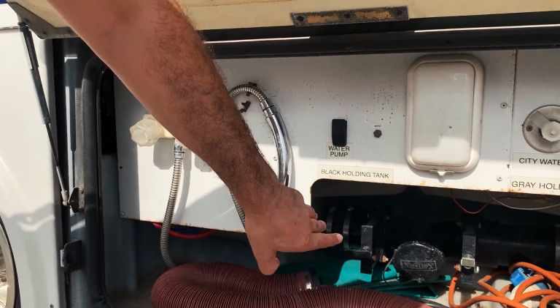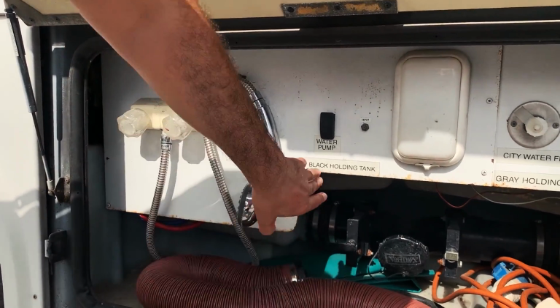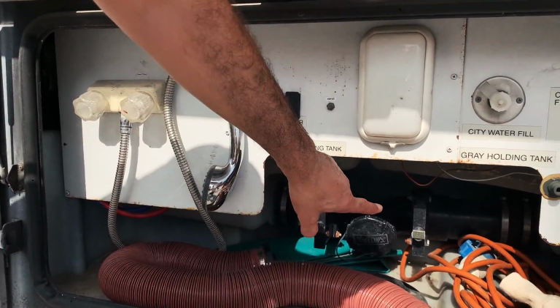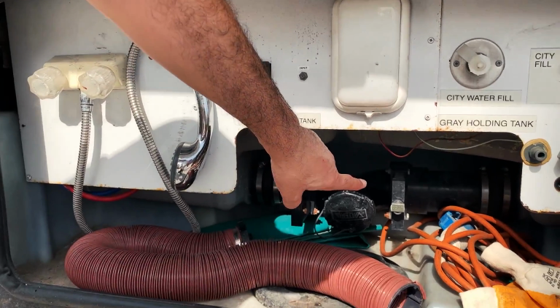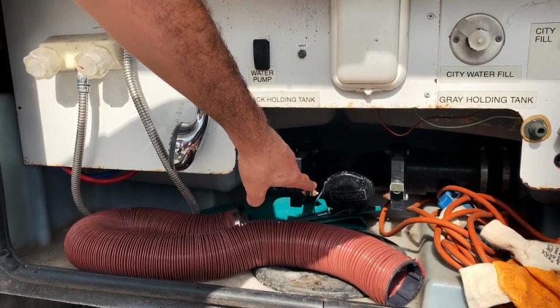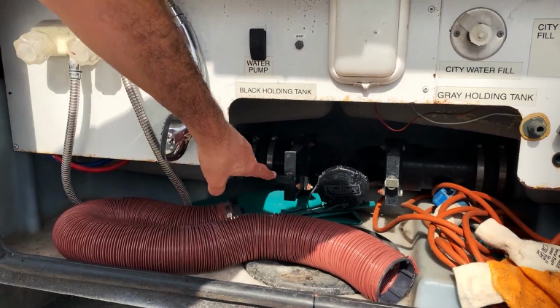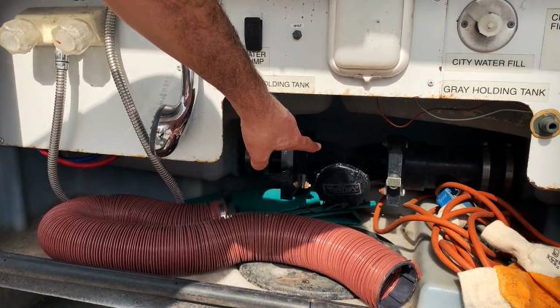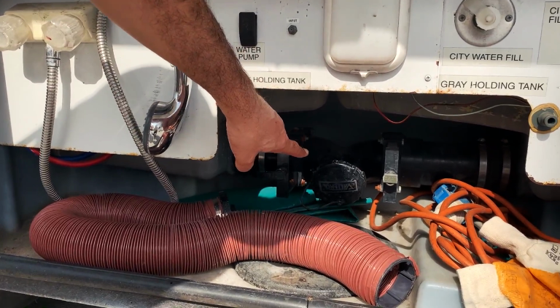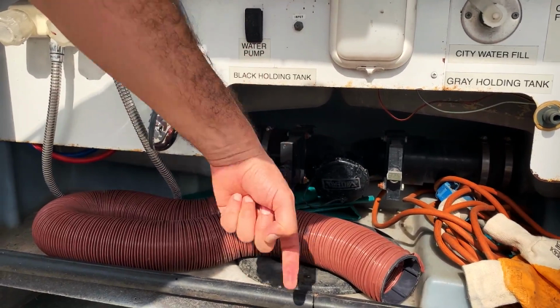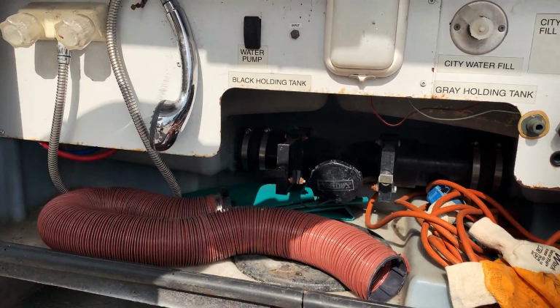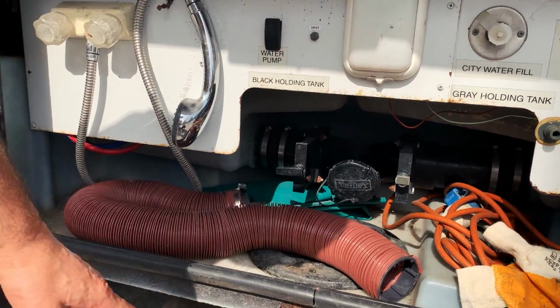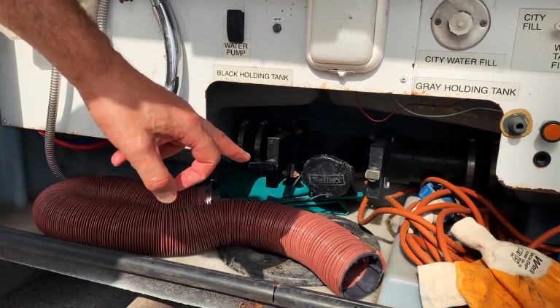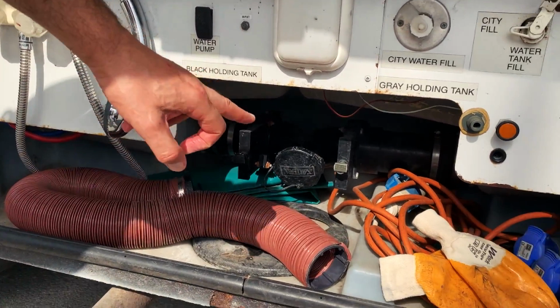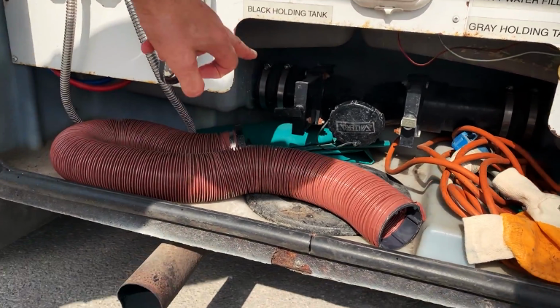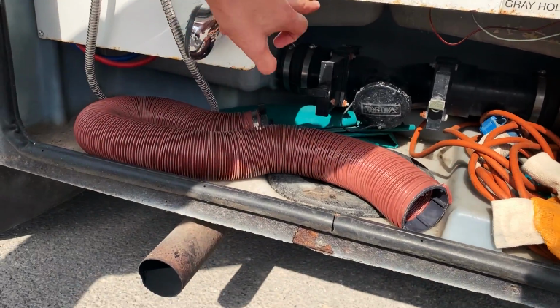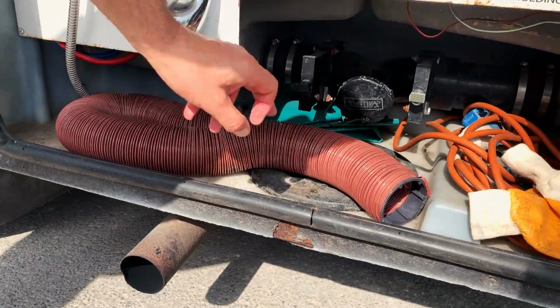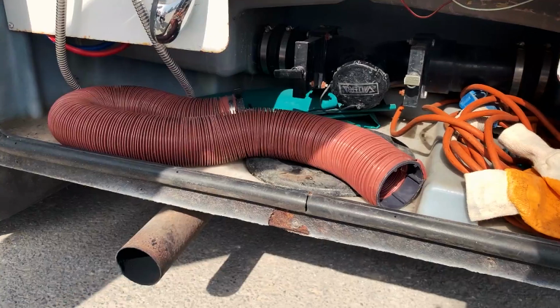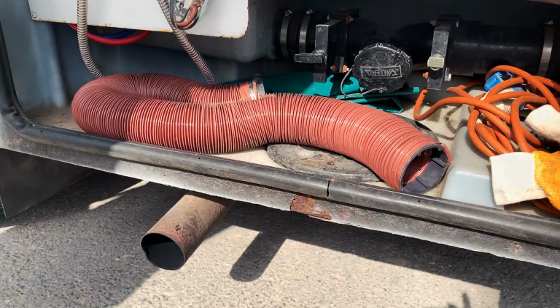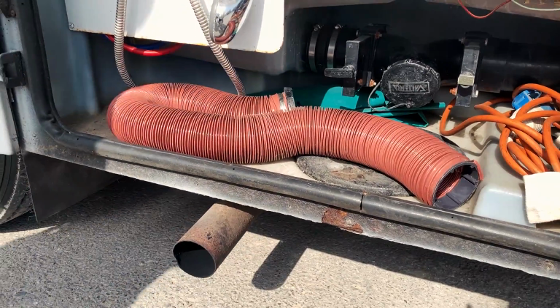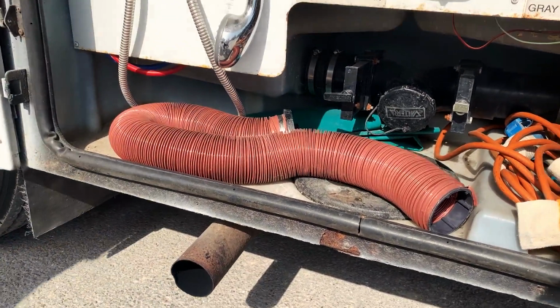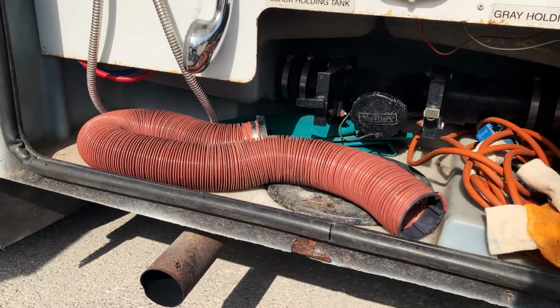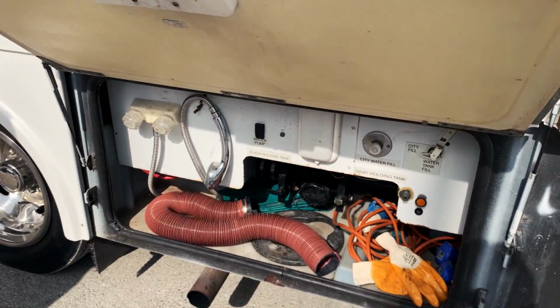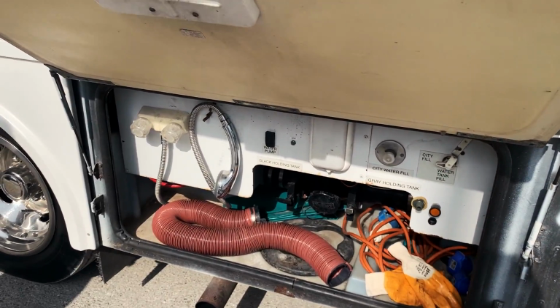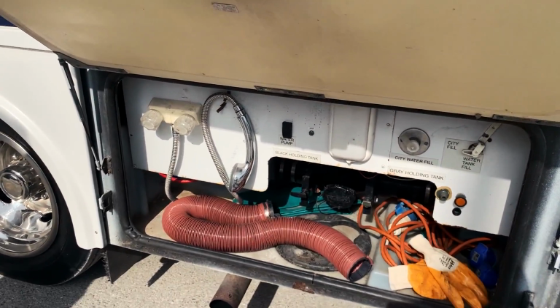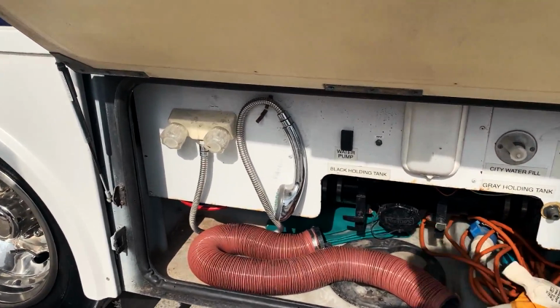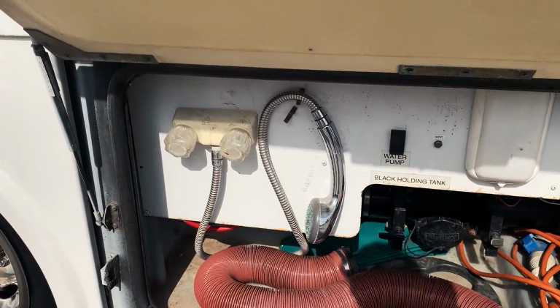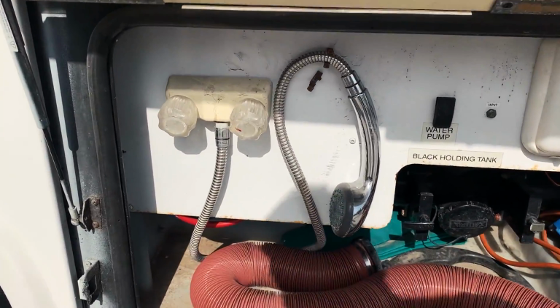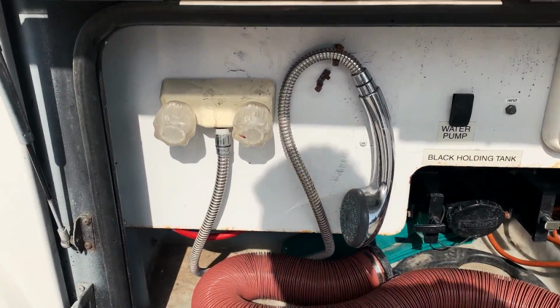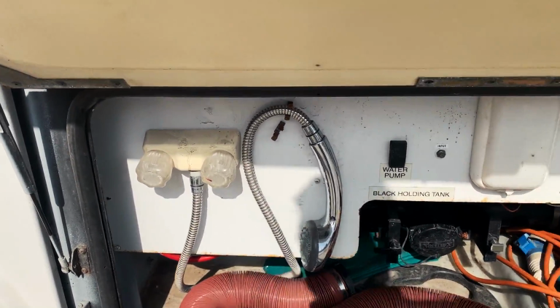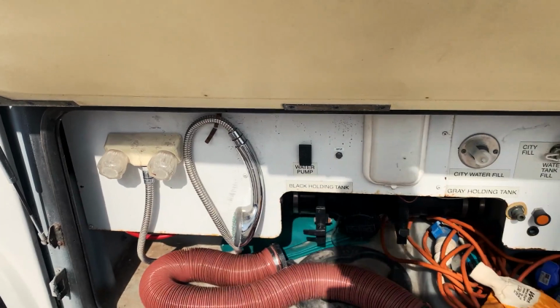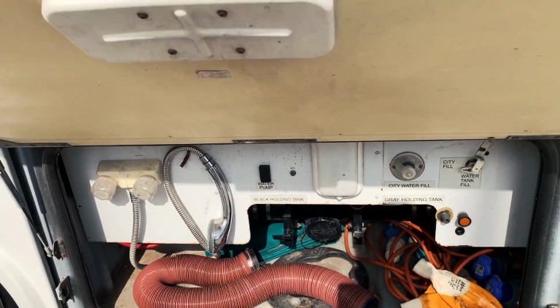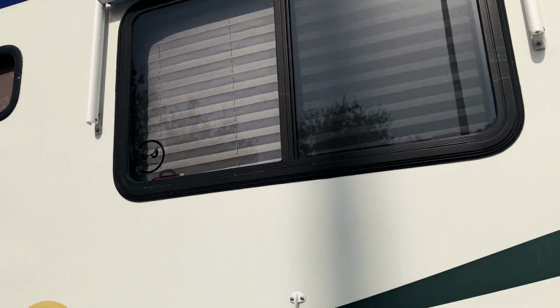Önce tuvaleti boşaltıyorsunuz; şu hortumu şuraya takıyorsunuz, buradan dışarı kanalizasyona veriyorsunuz. Direkt atığı boşaltabiliyorsunuz. Dışarıda duş almak için de burada ekstra bir duş var, içeride zaten ayrı bir duş var.